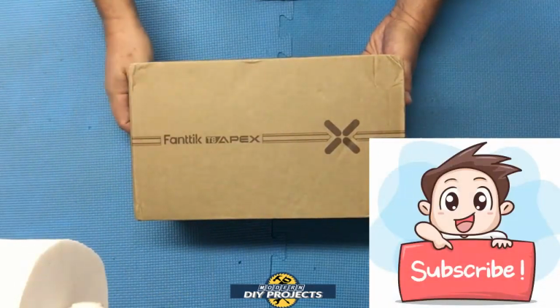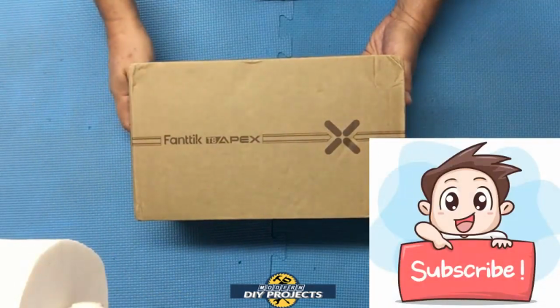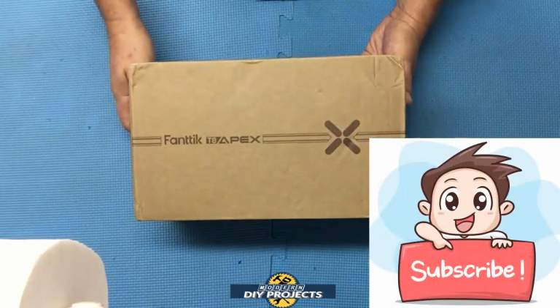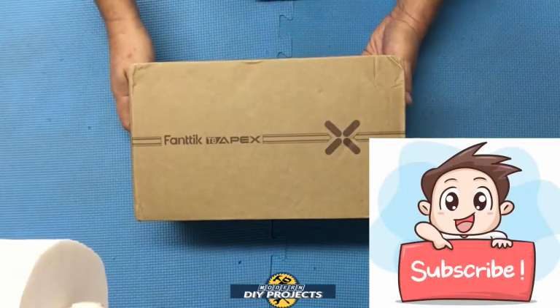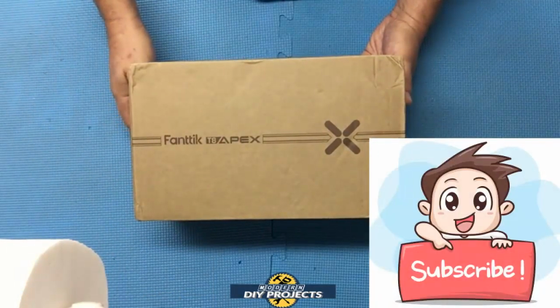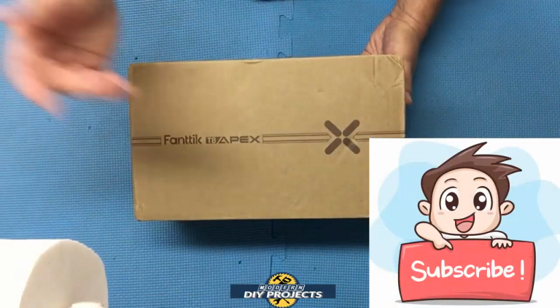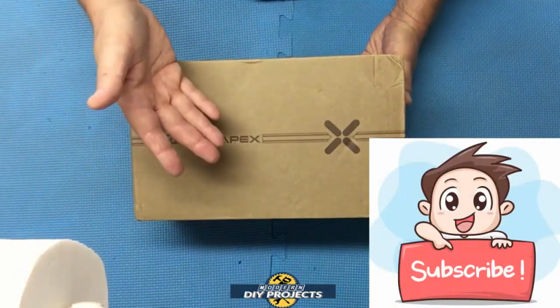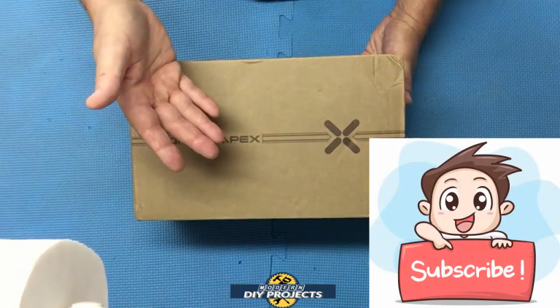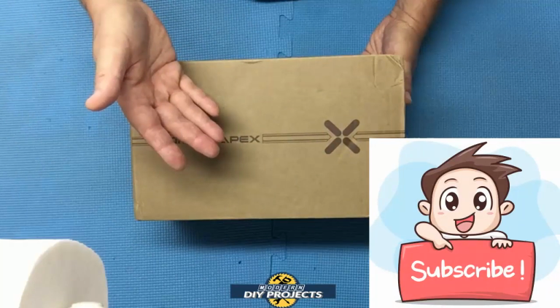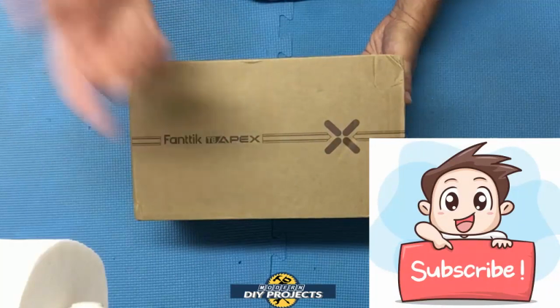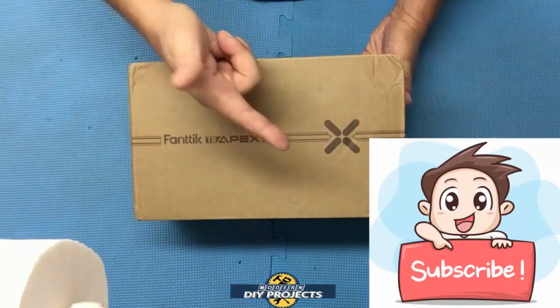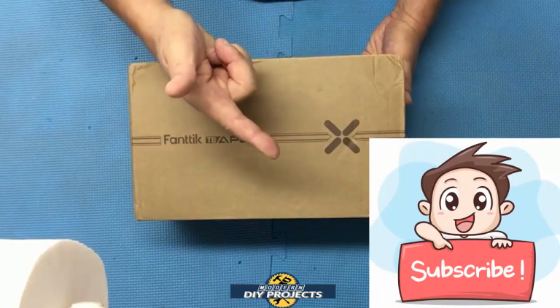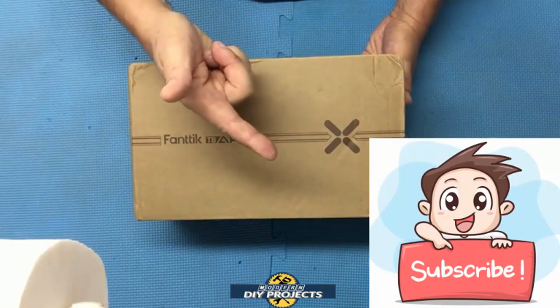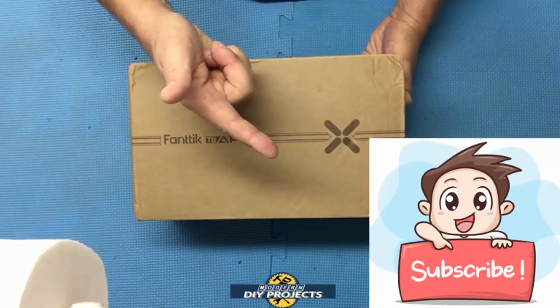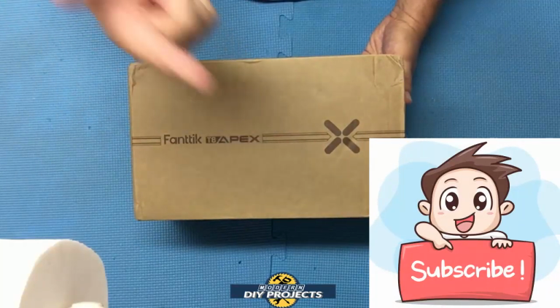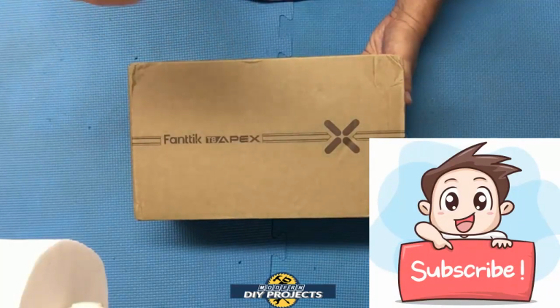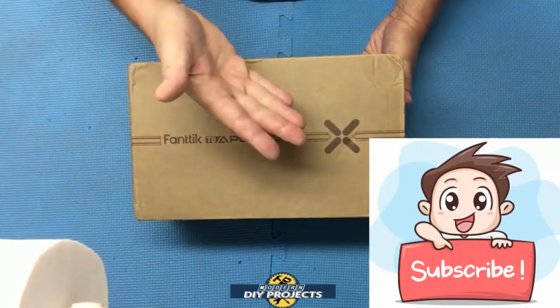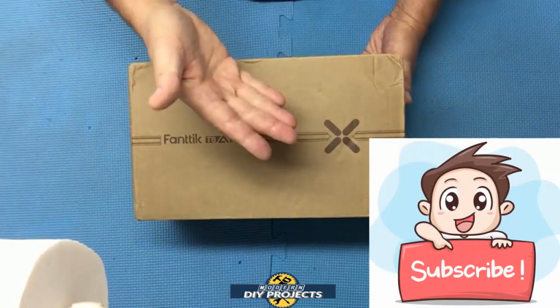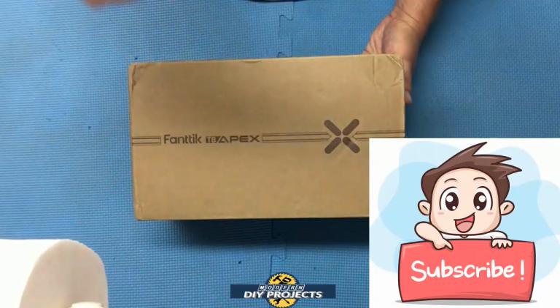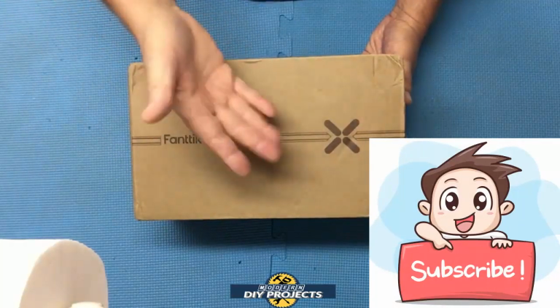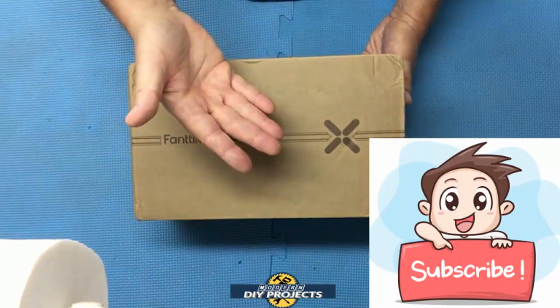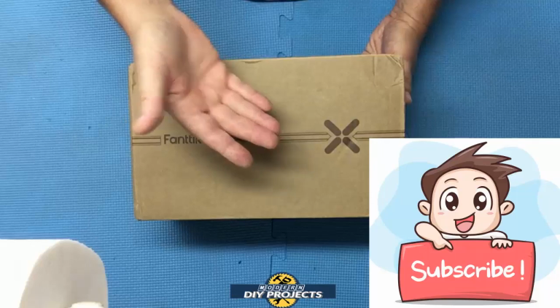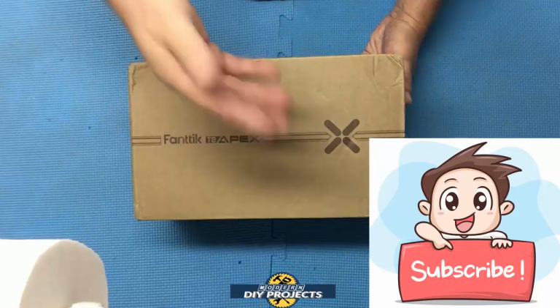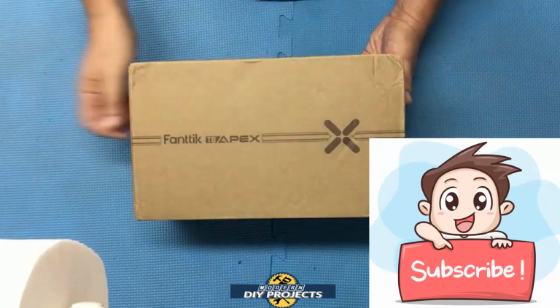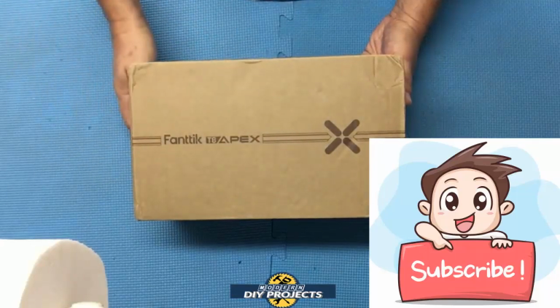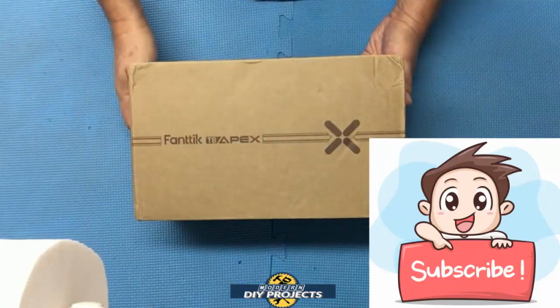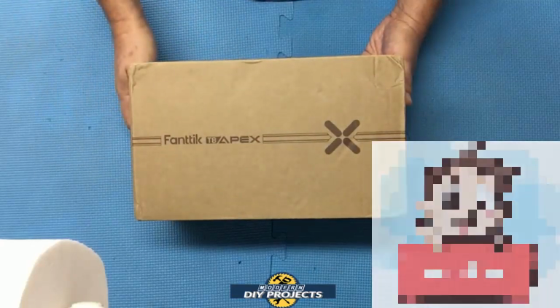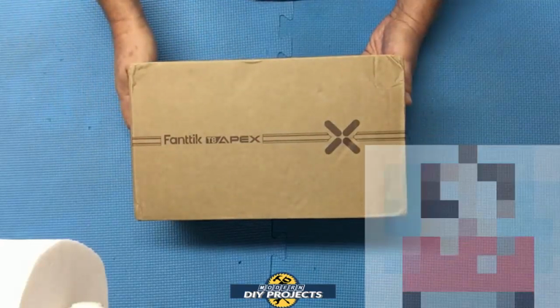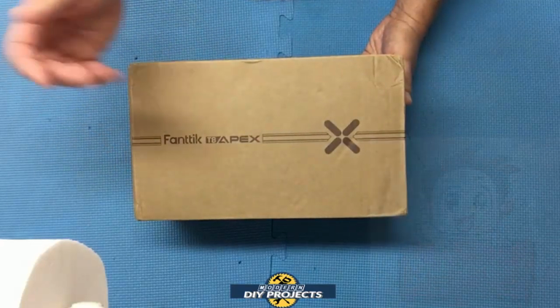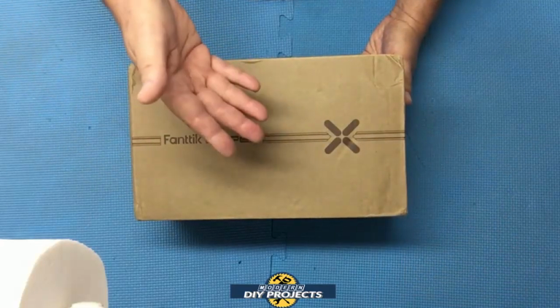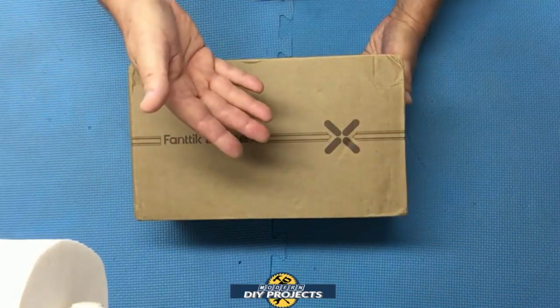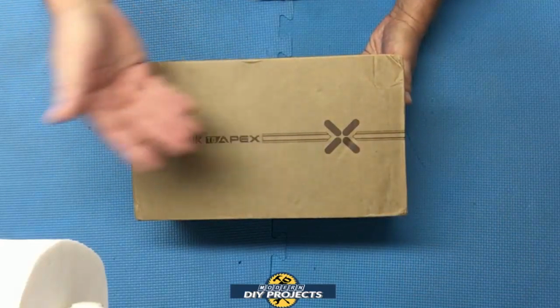If you enjoy watching honest tool and product reviews plus helpful DIY projects, be sure to hit that subscribe button so you get notified every time I produce a new video.